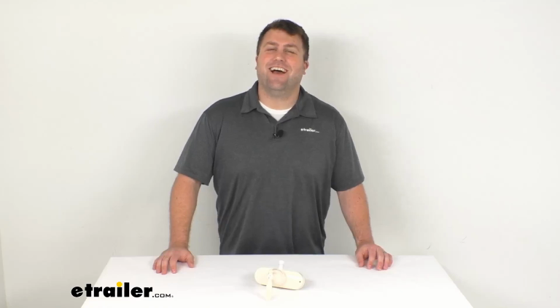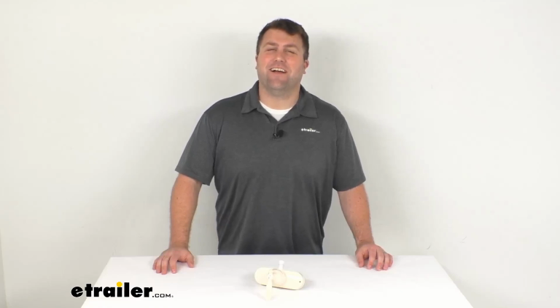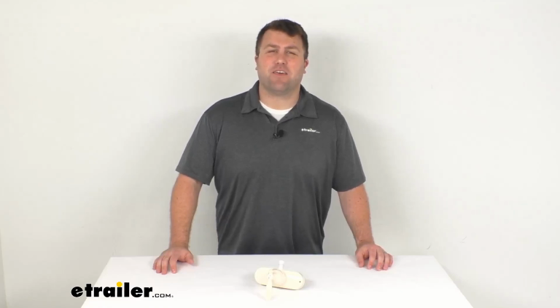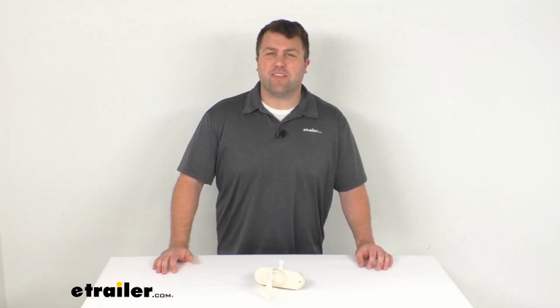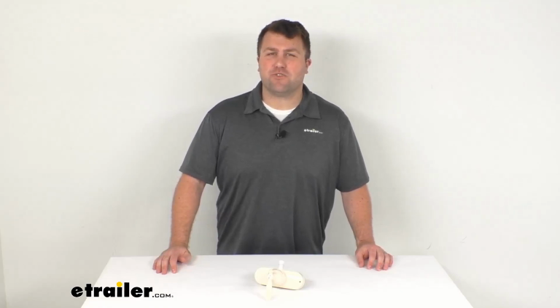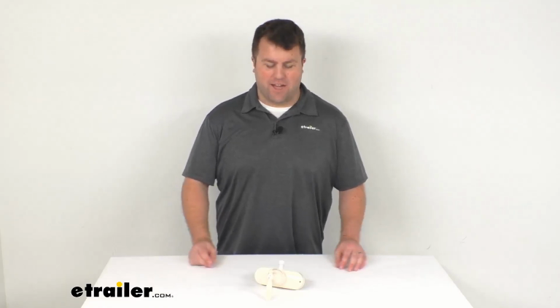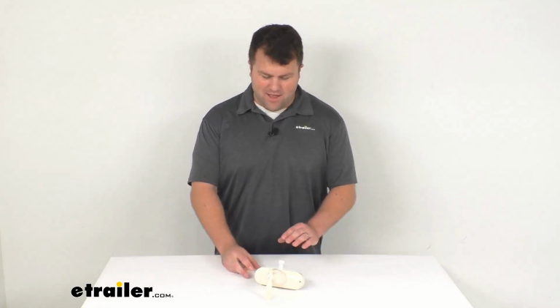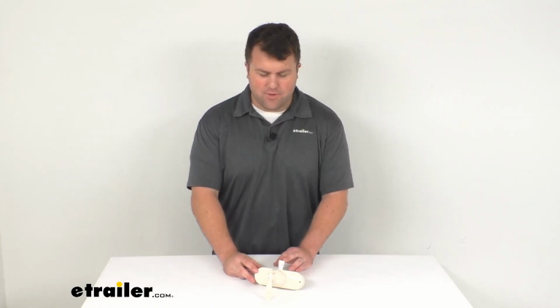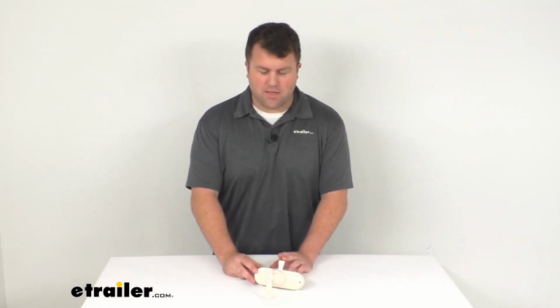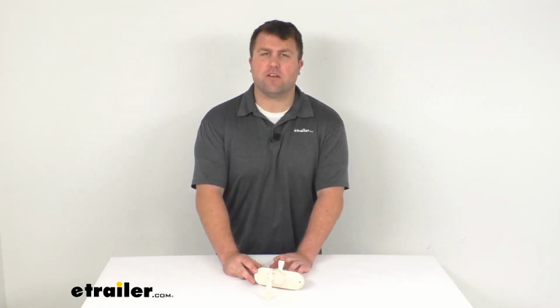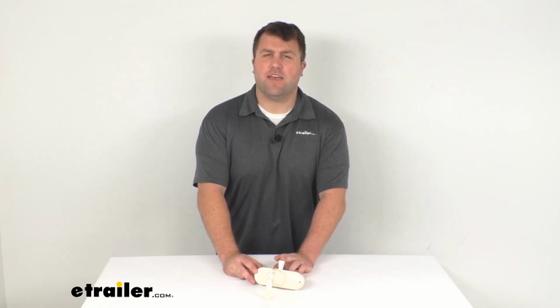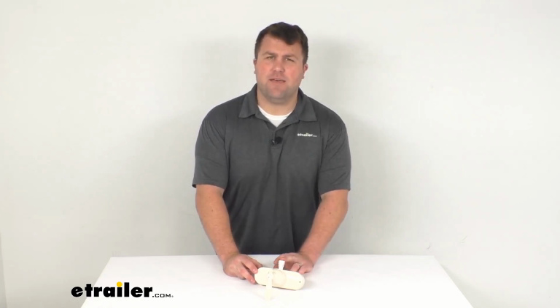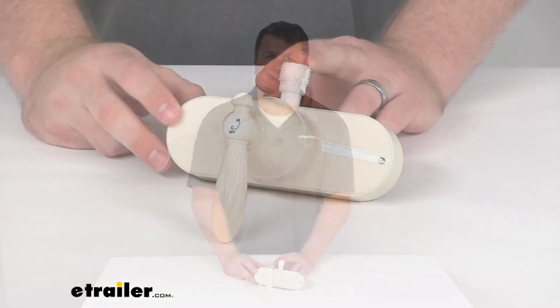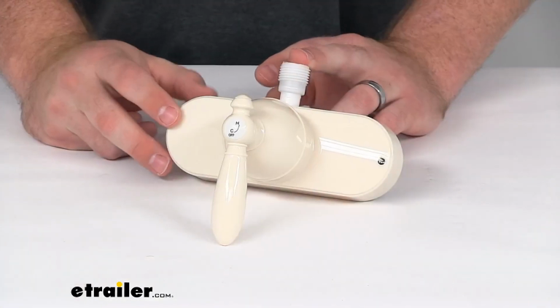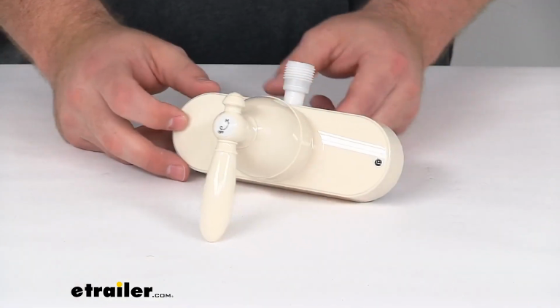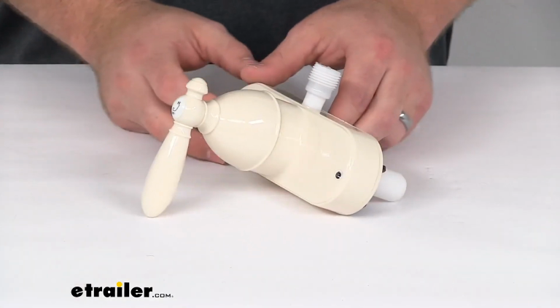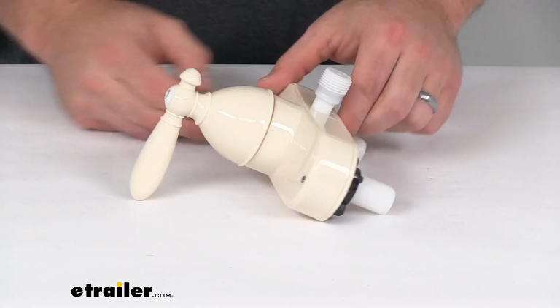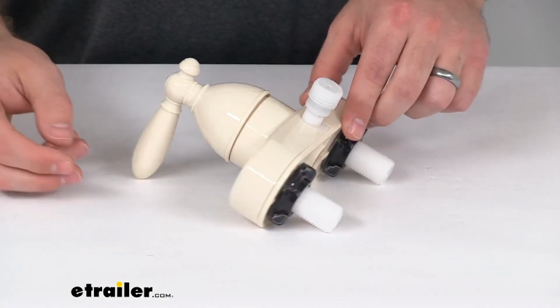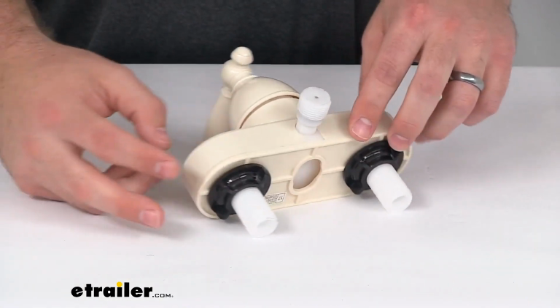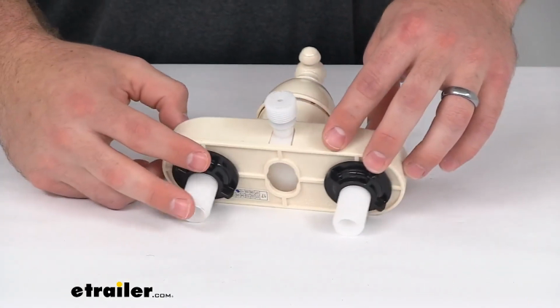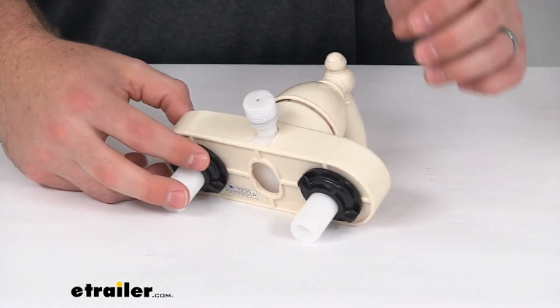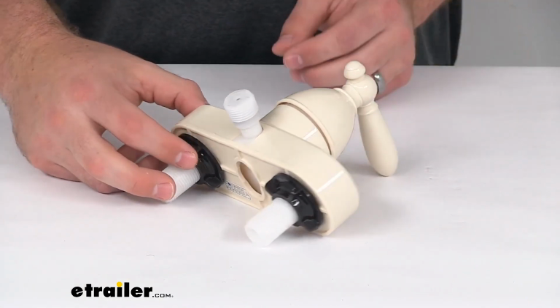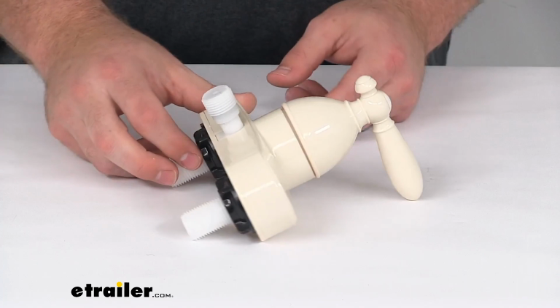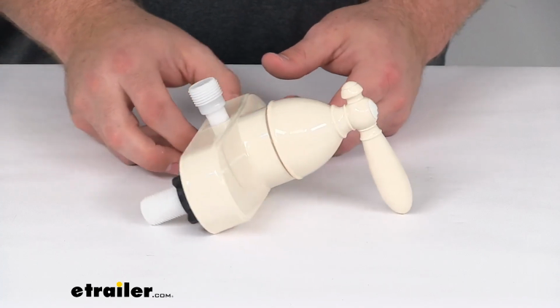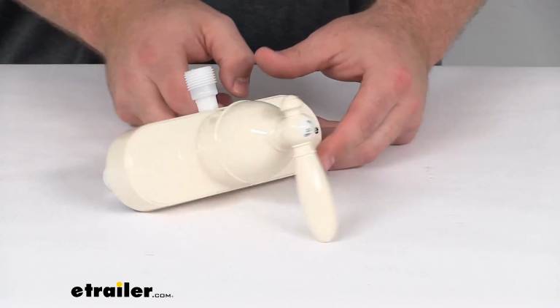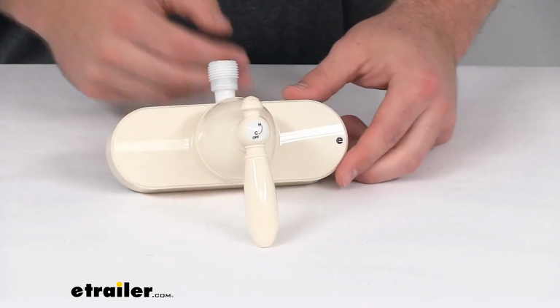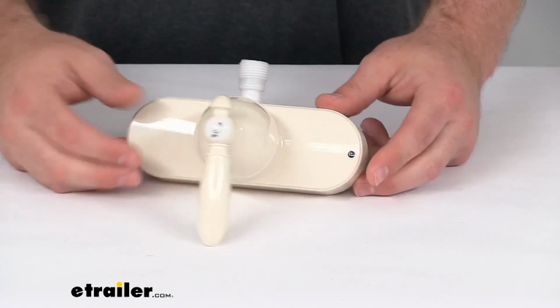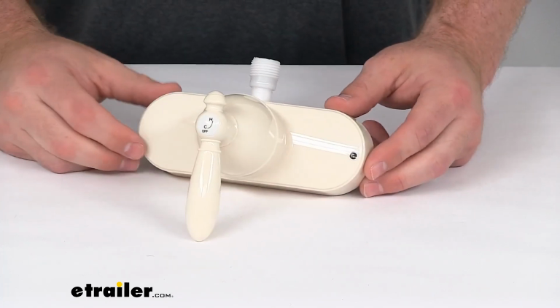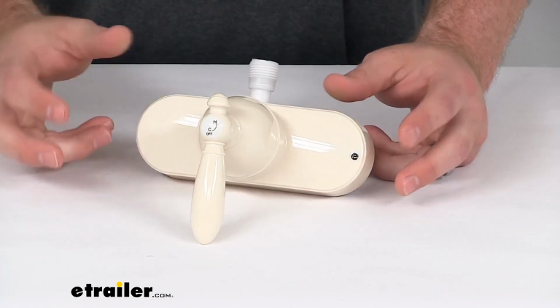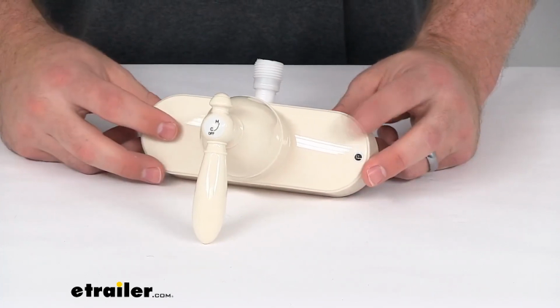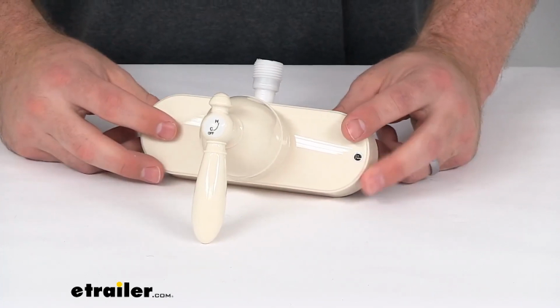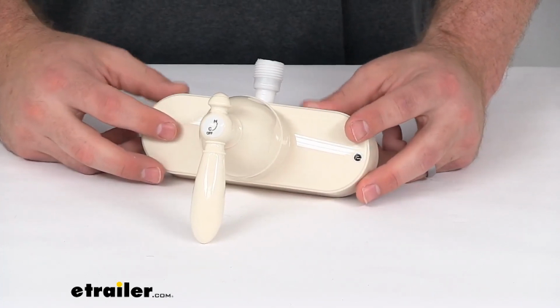Hi there, I'm Michael with eTrailer.com. Today we're going to take a quick look at this Empire Faucets RV Shower Valve with Vacuum Breaker. This is going to allow you to upgrade your shower valve in your RV or camper.